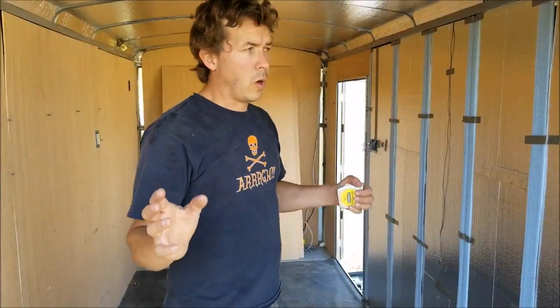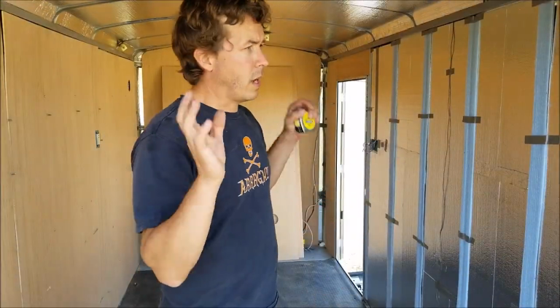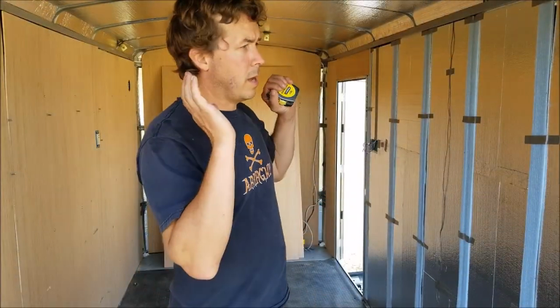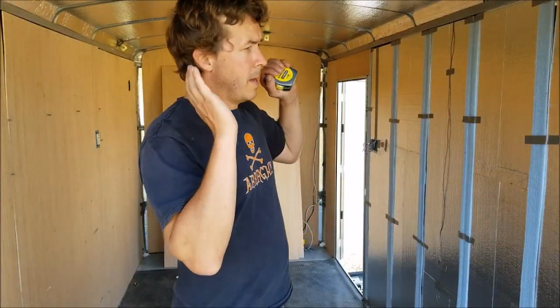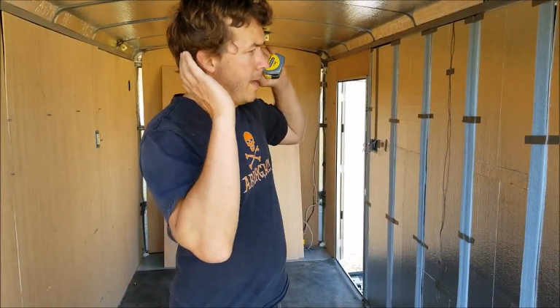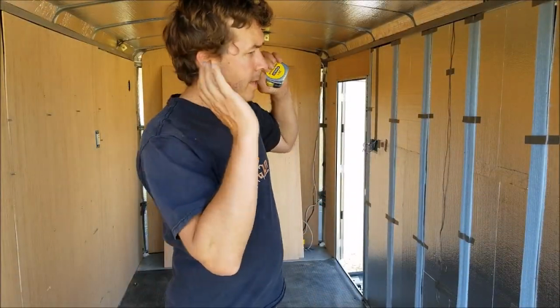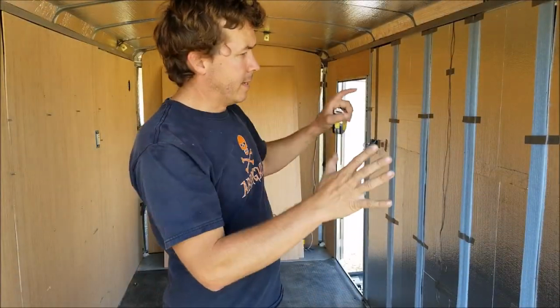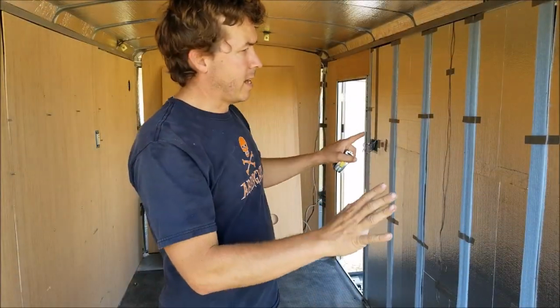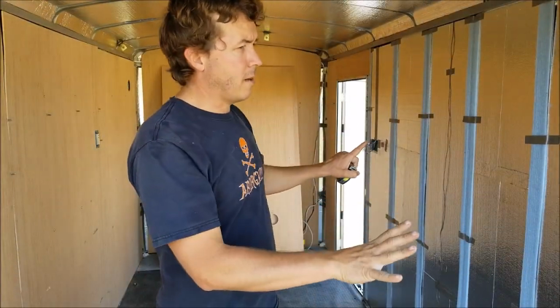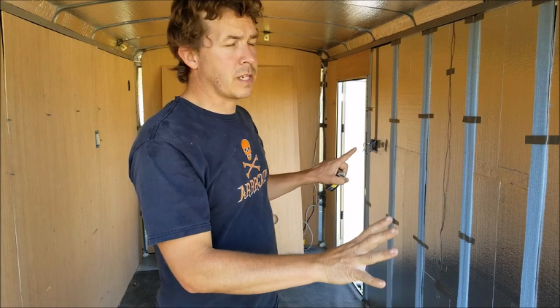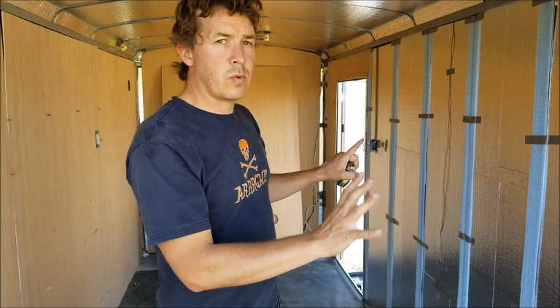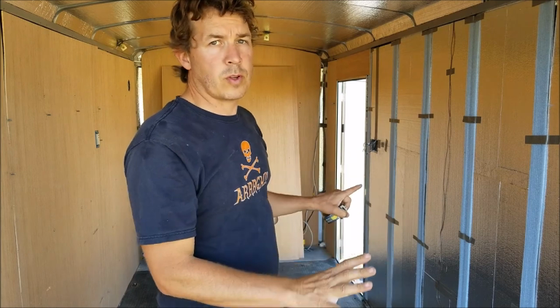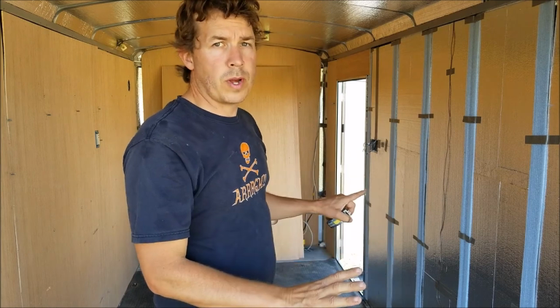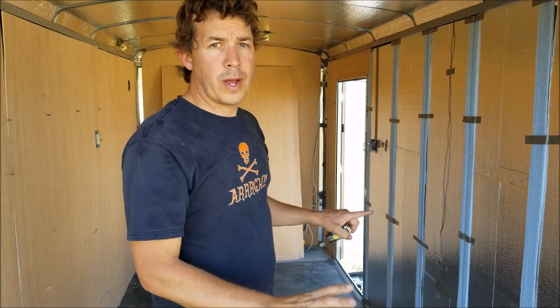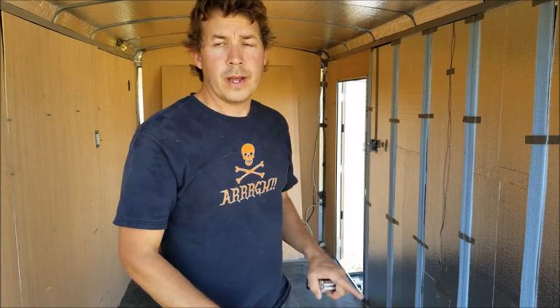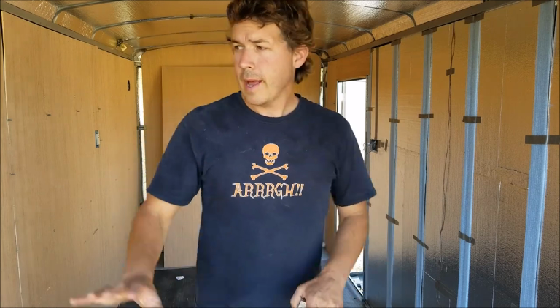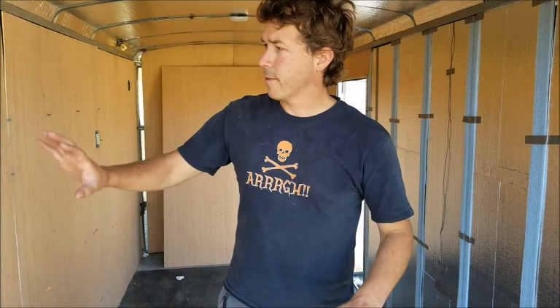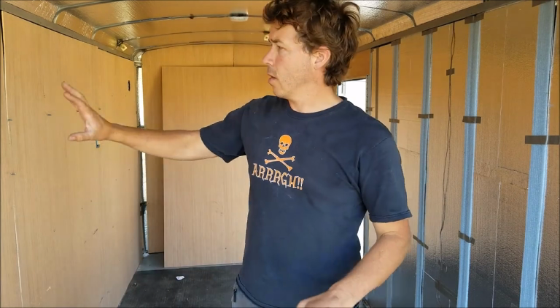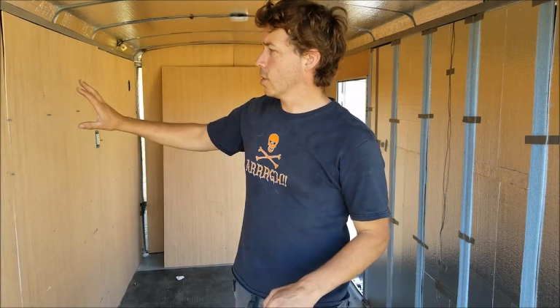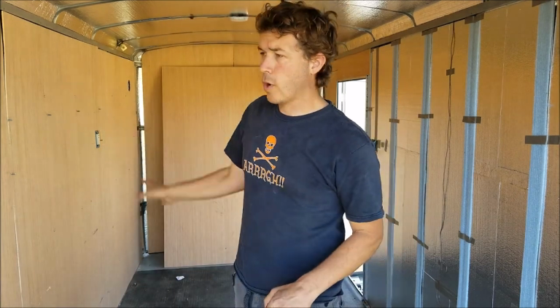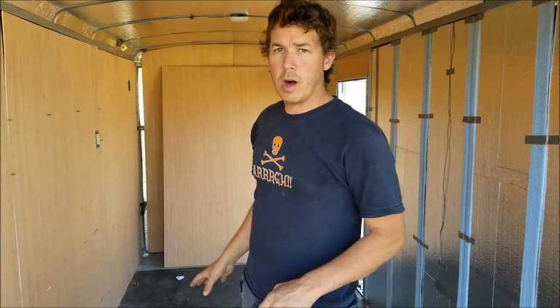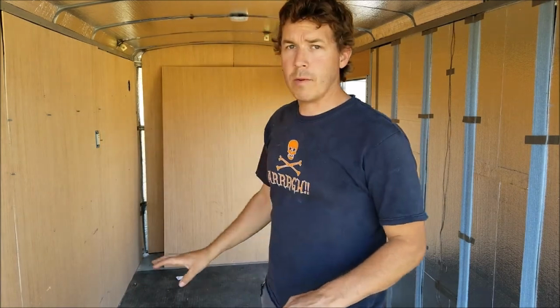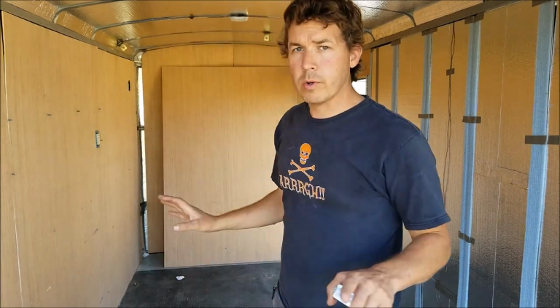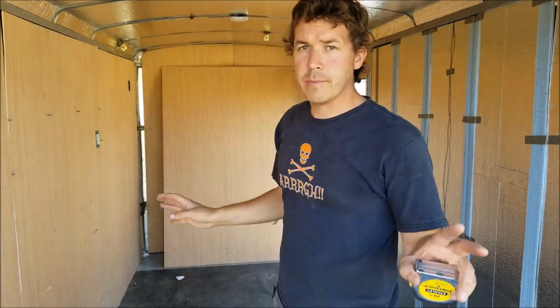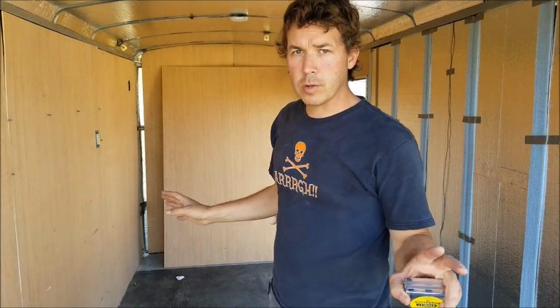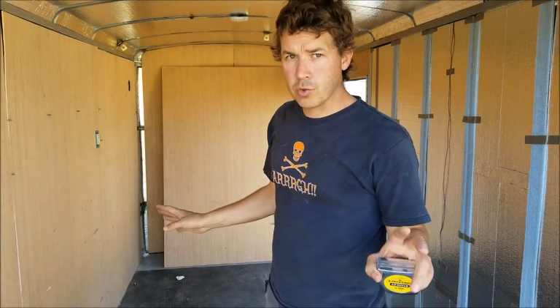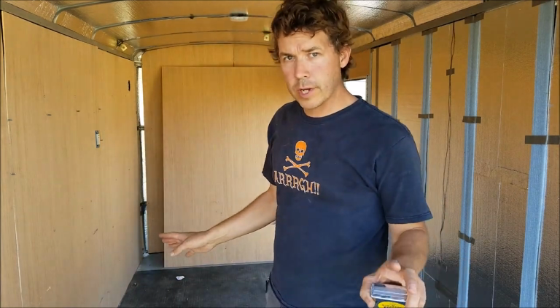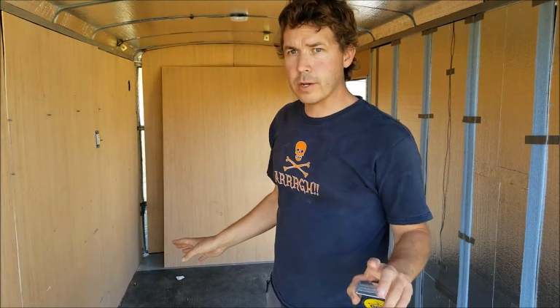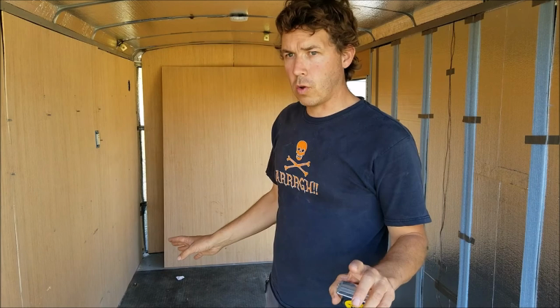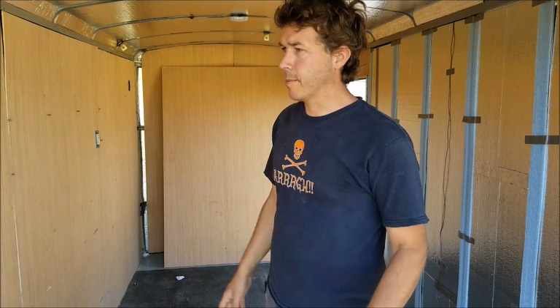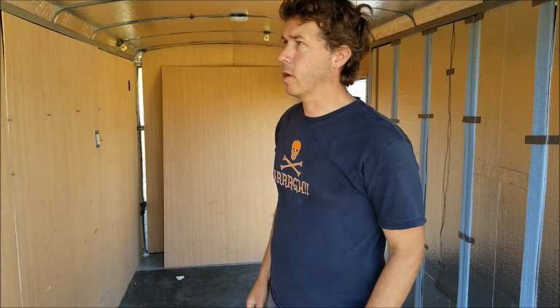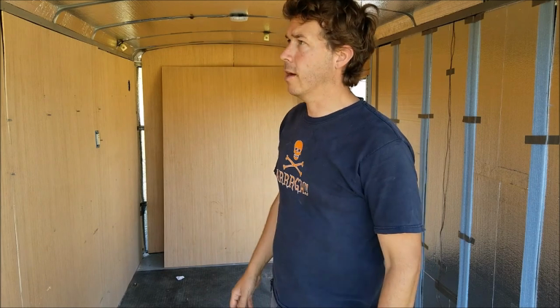I've got the siding off of this side where I'm going to put the window in and I've got all the trim off. I really wish I hadn't put so many screws in it — it took a long time to get all that off.